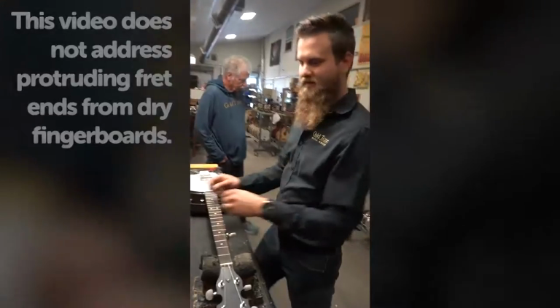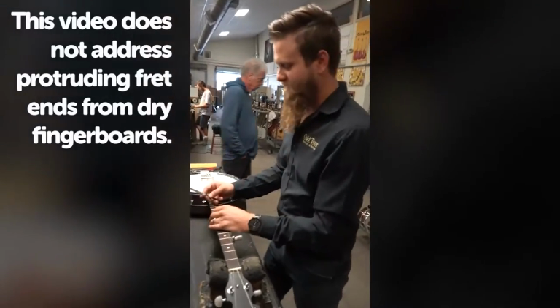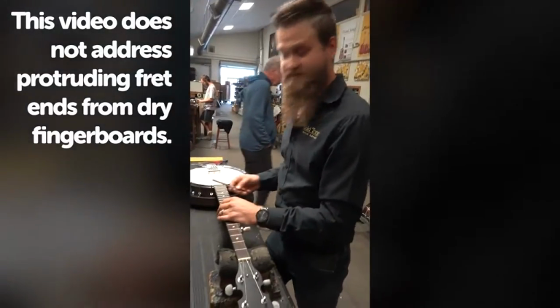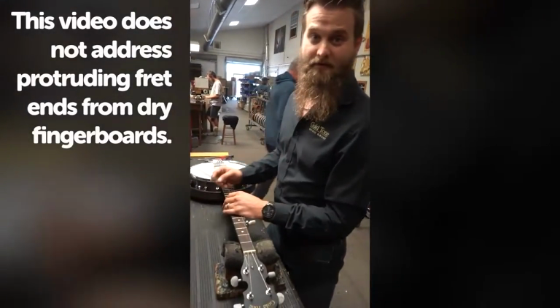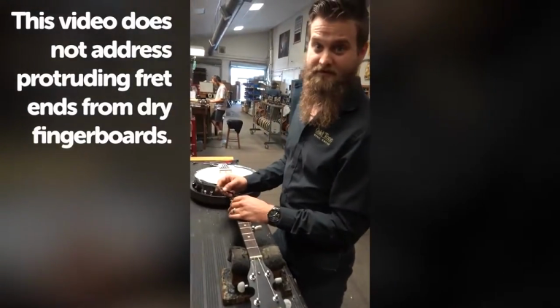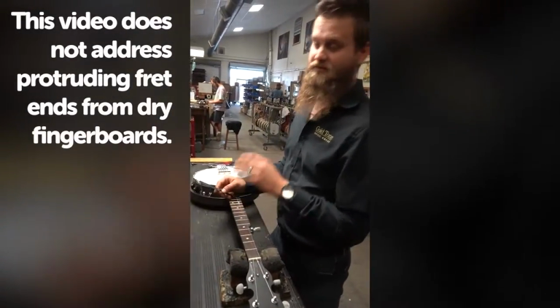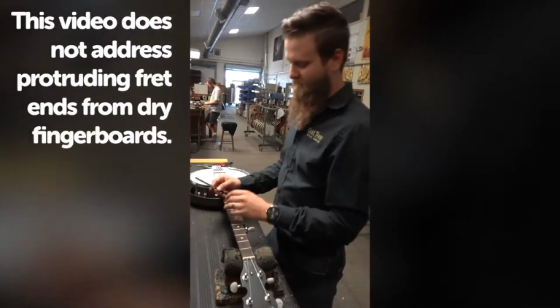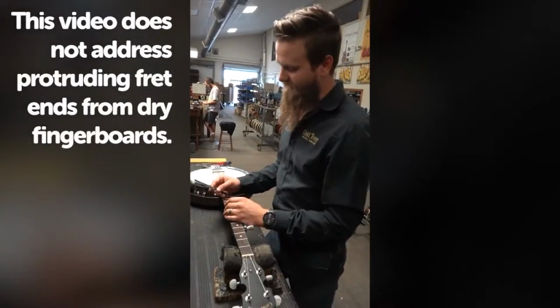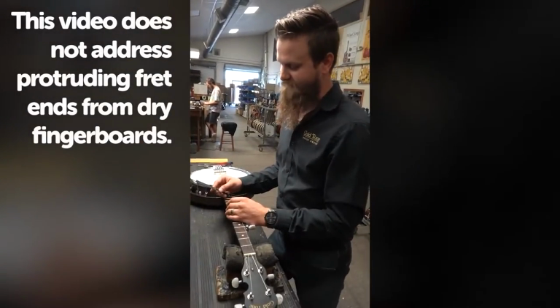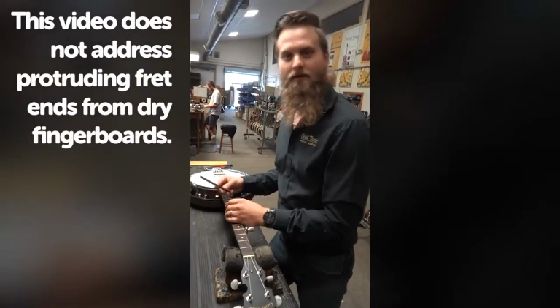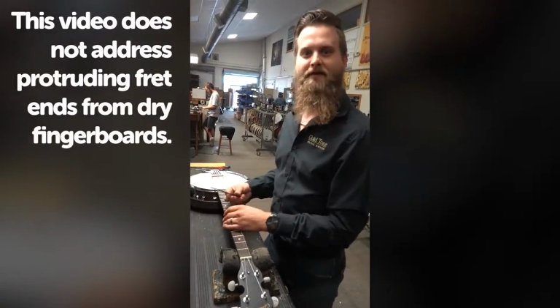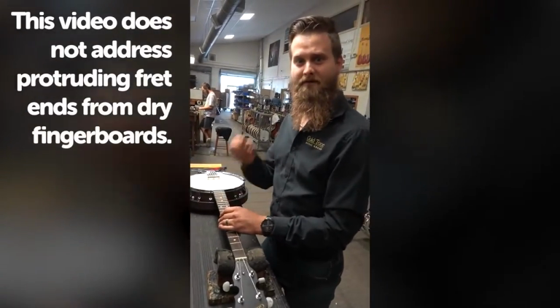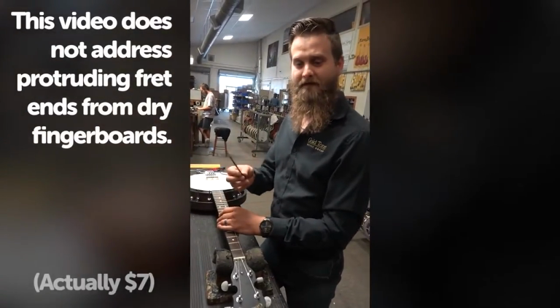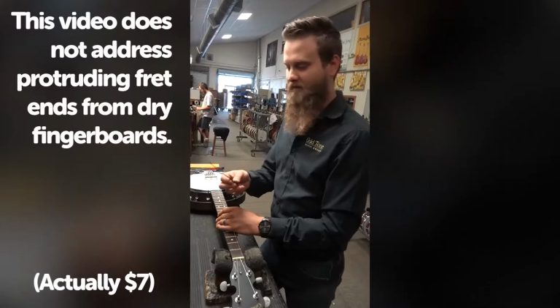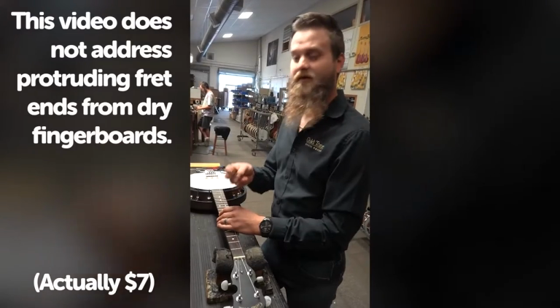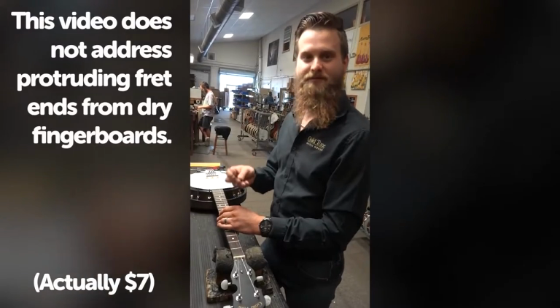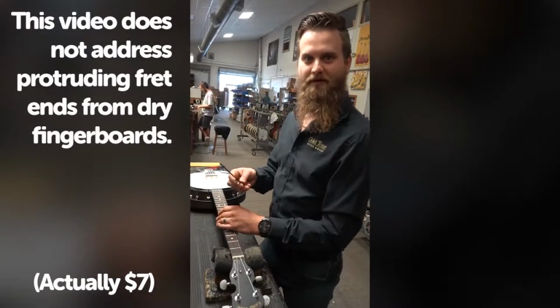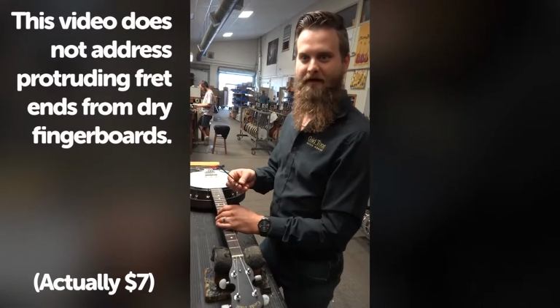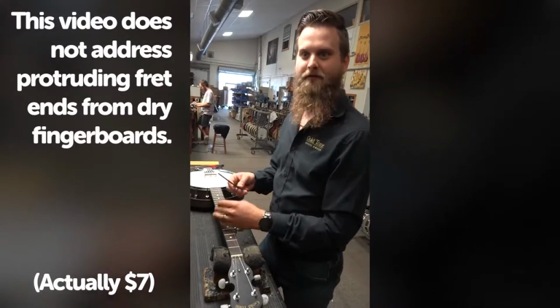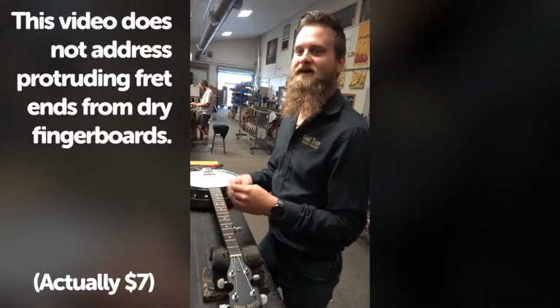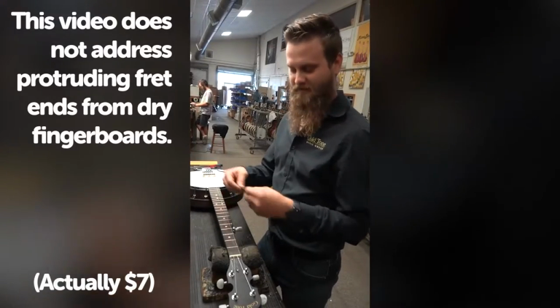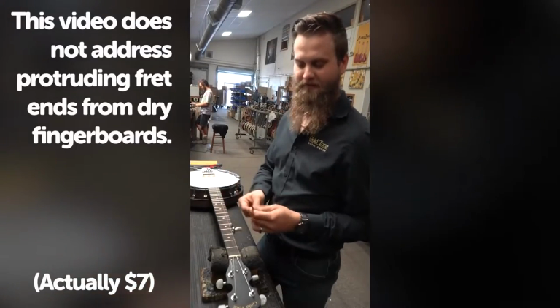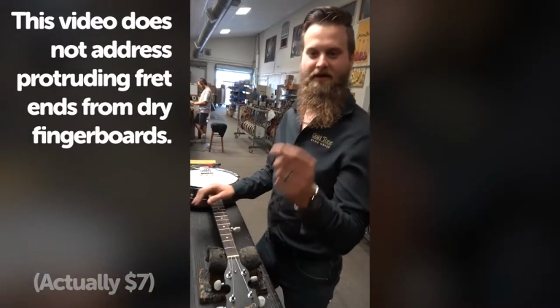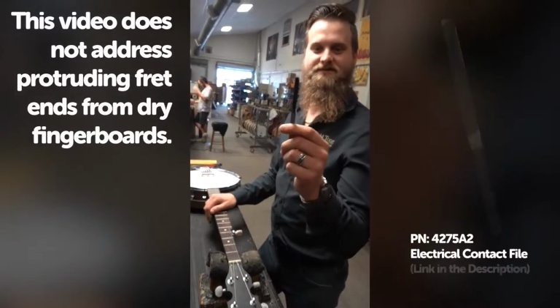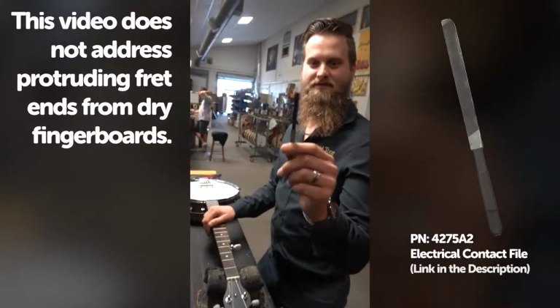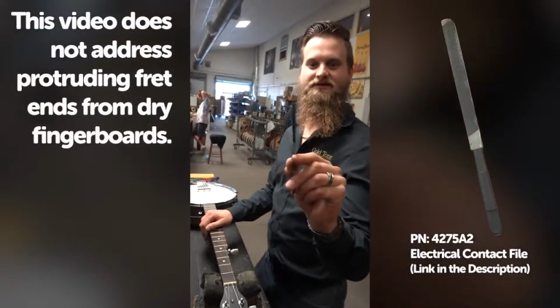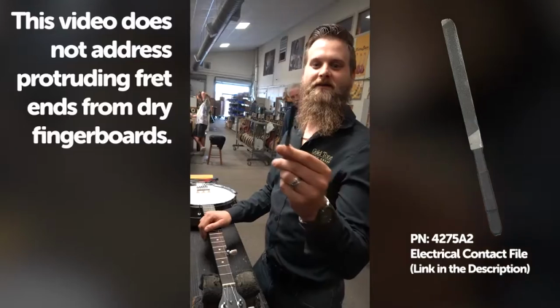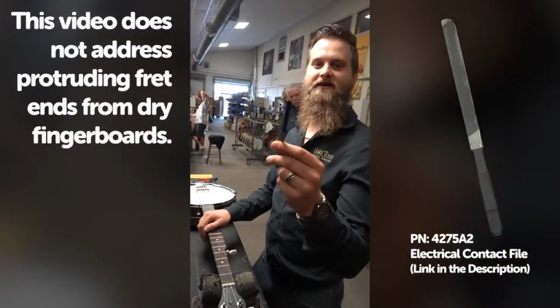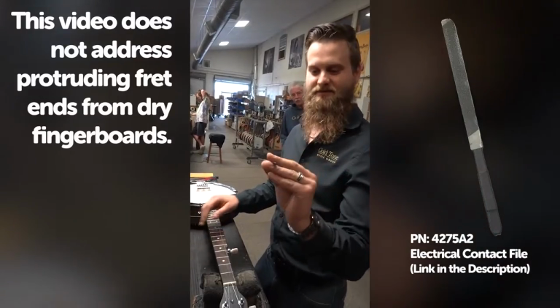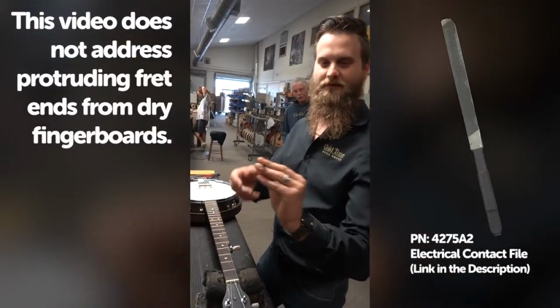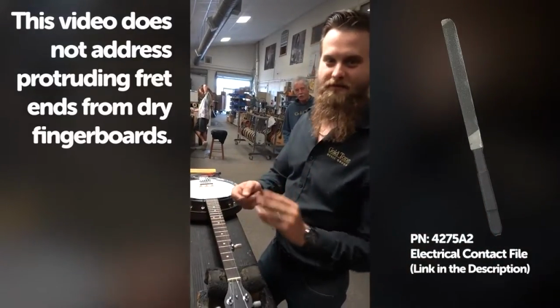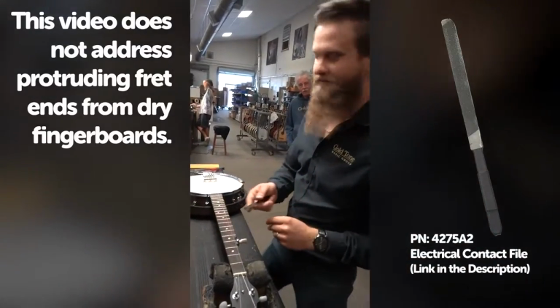This is how you fix sharp fret edges with nothing but a five dollar spark plug file from McMaster-Carr. We just put some heat shrink on the end of it so it's more comfortable to use.